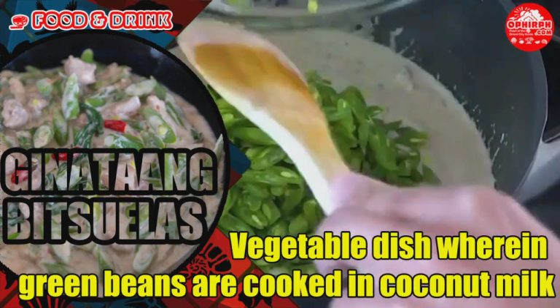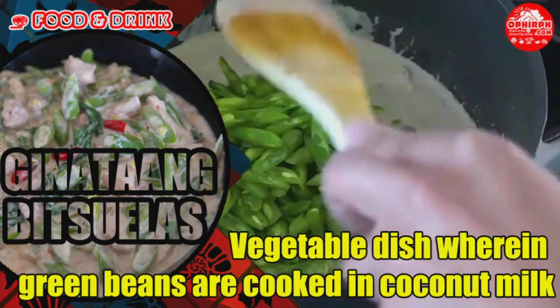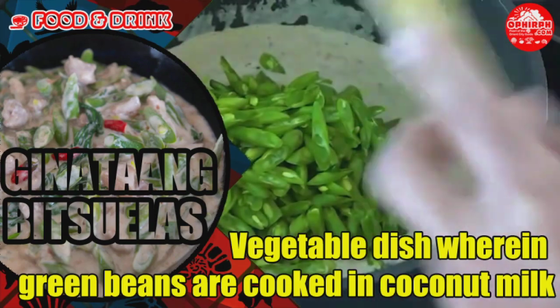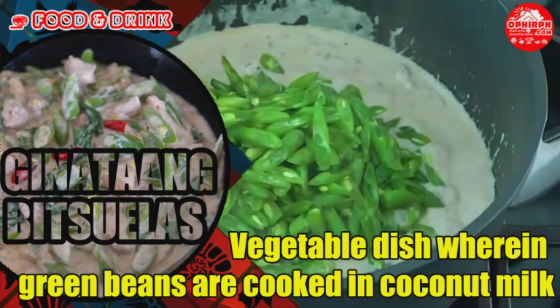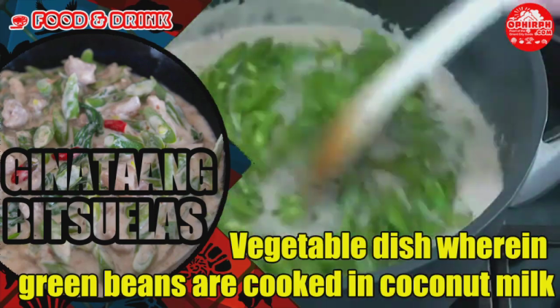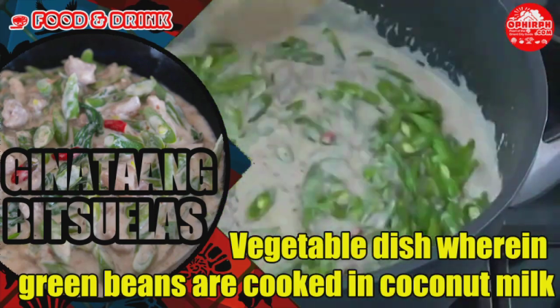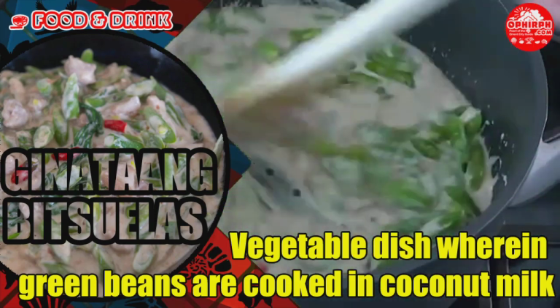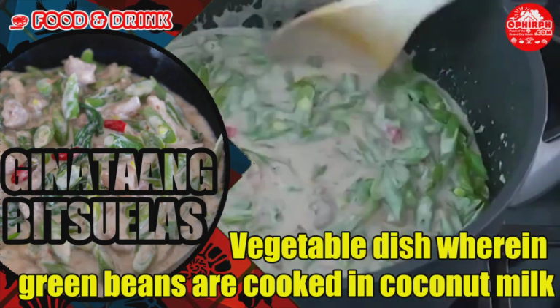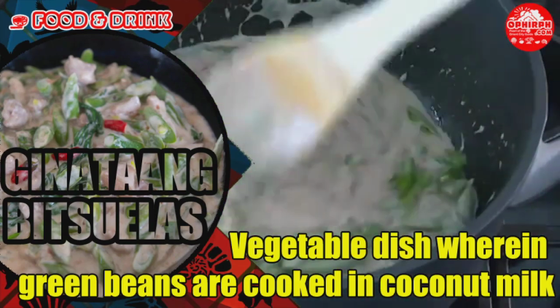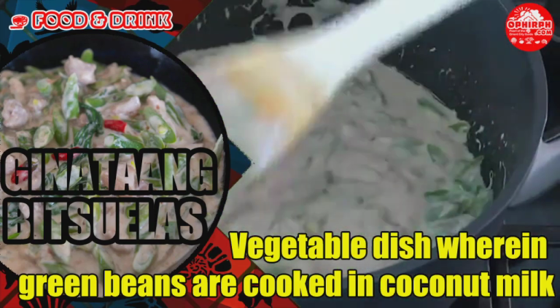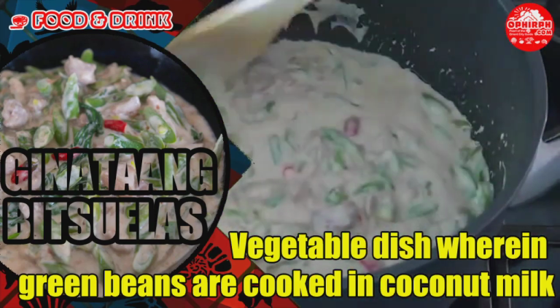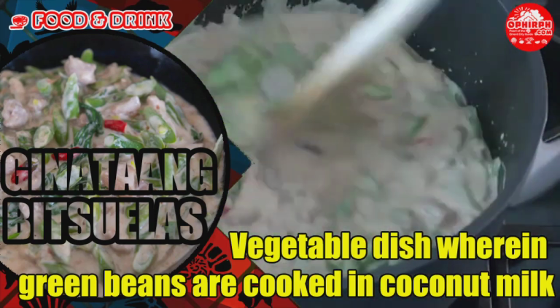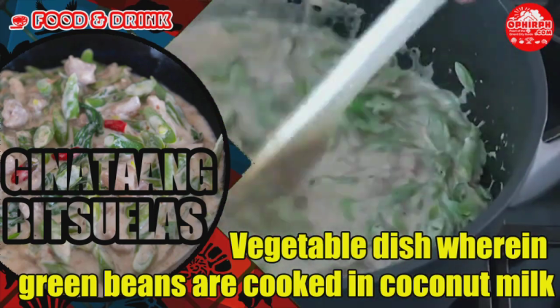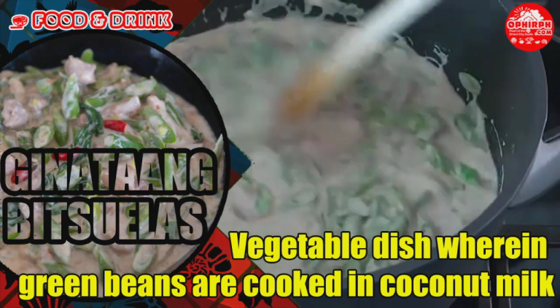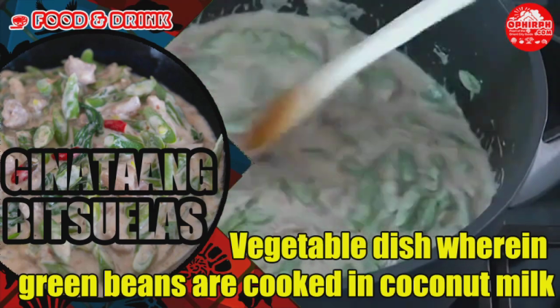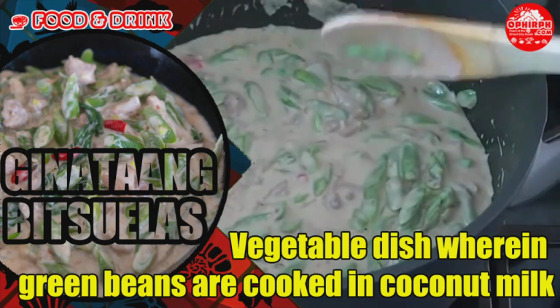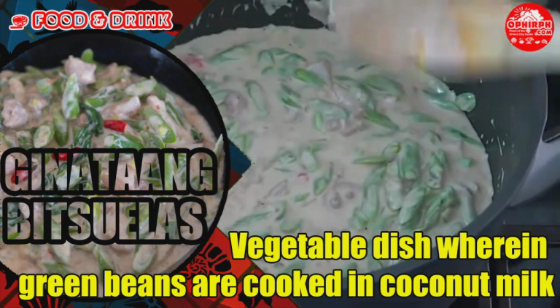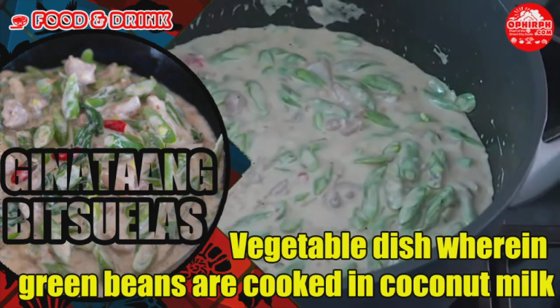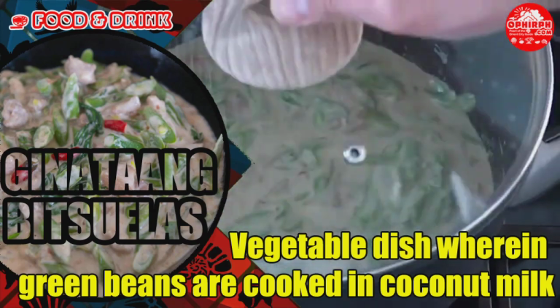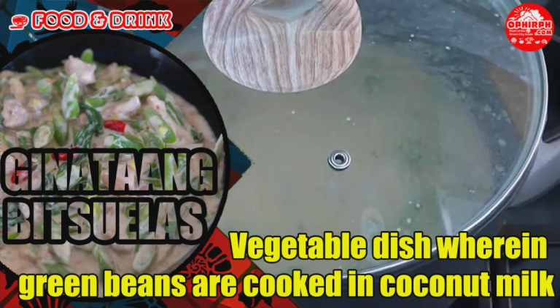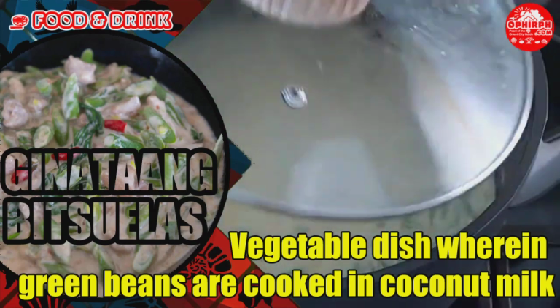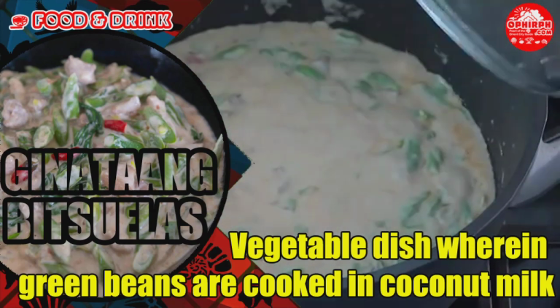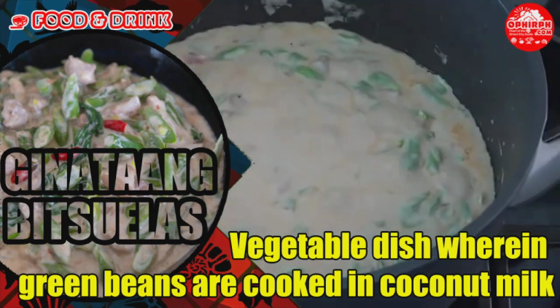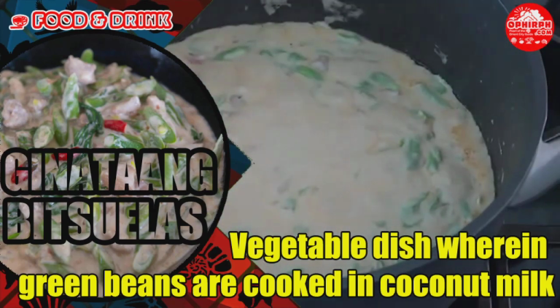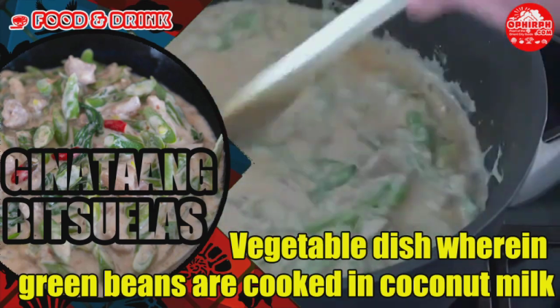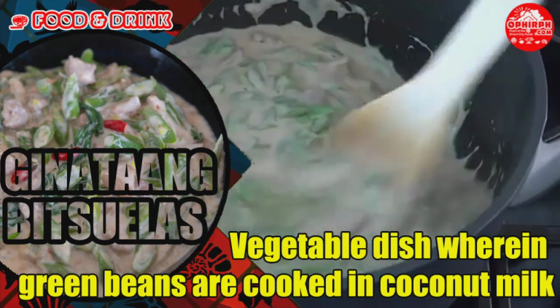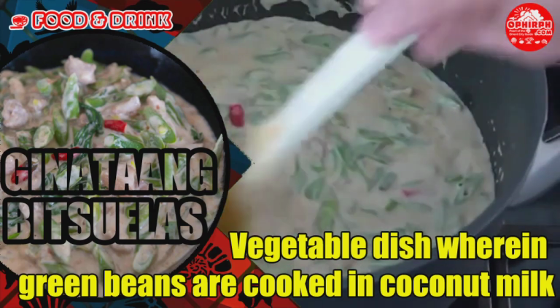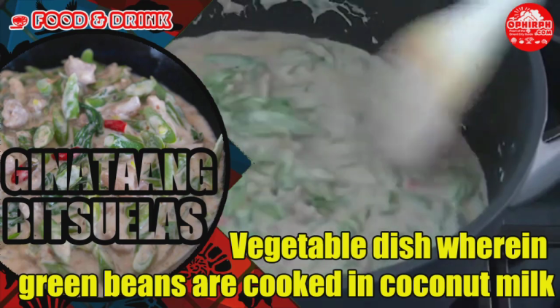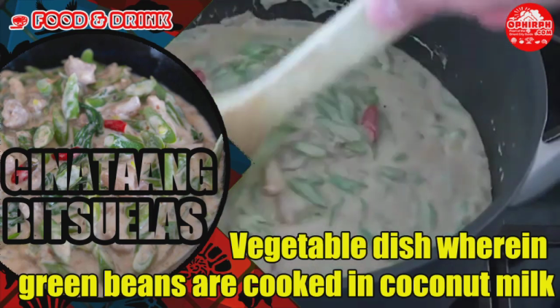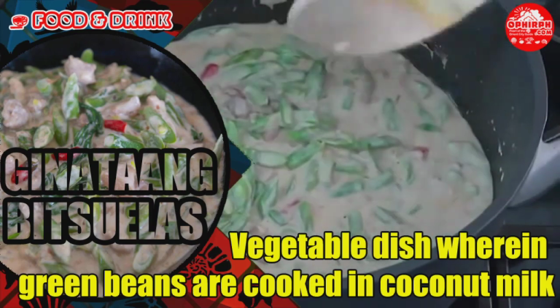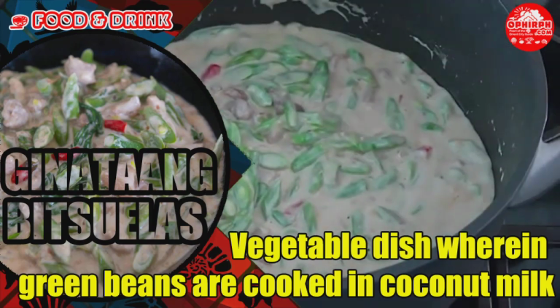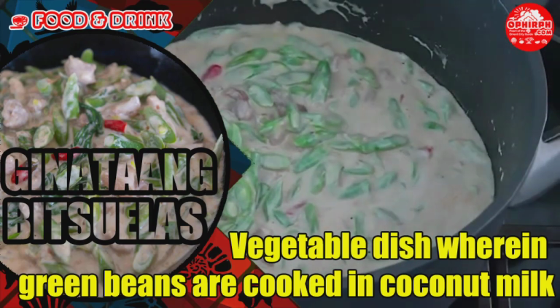Start by sautéing onion, garlic, and ginger. Heat oil in a pan, then add the onion first followed by the garlic and ginger. Cook until the onion gets soft.